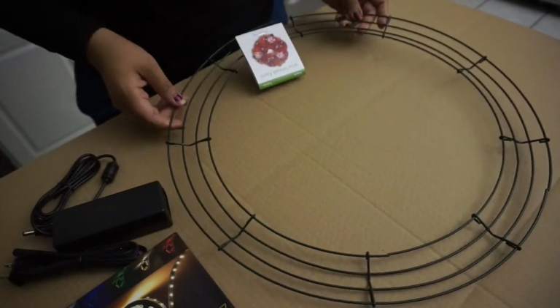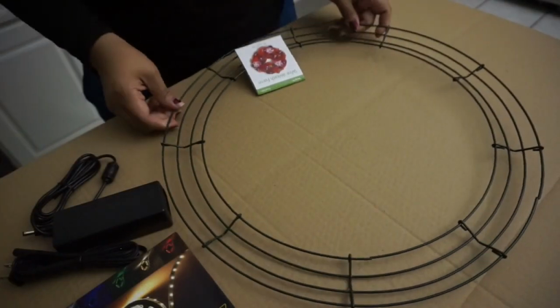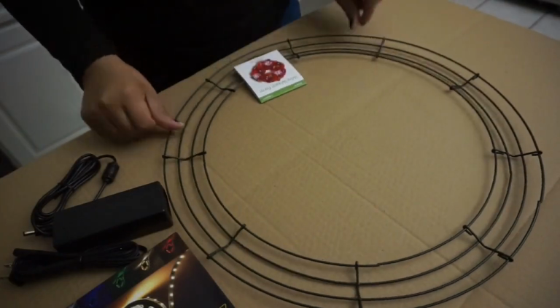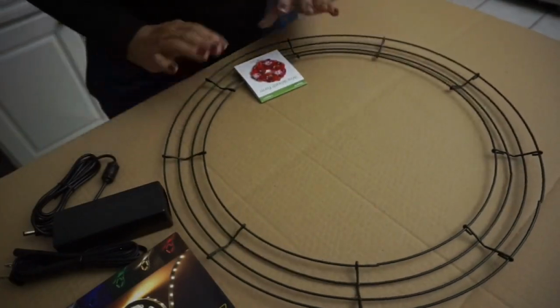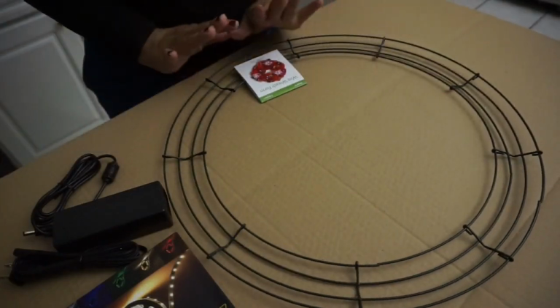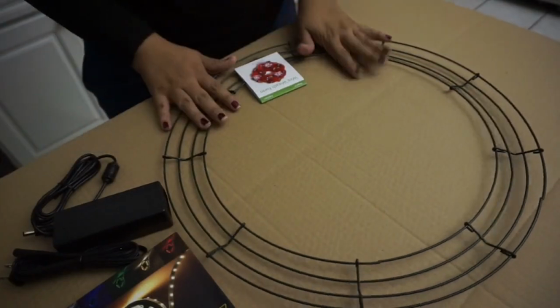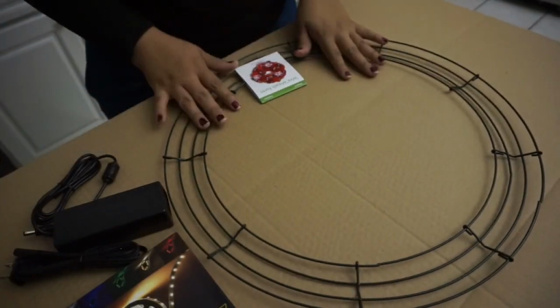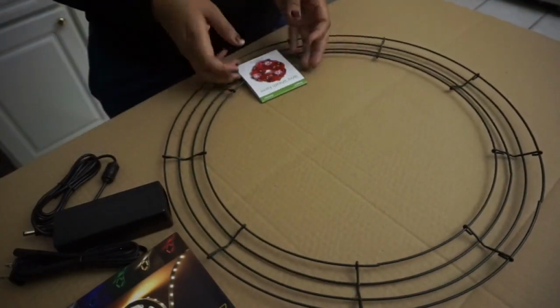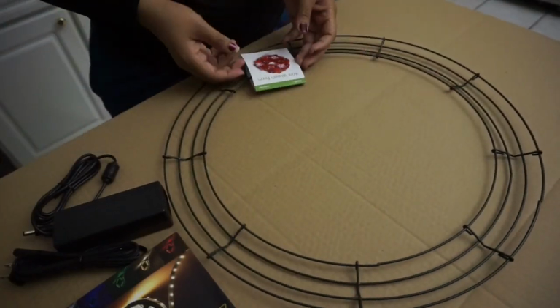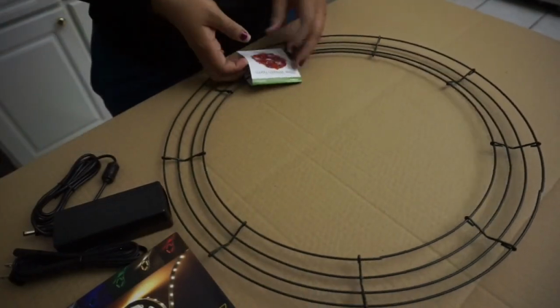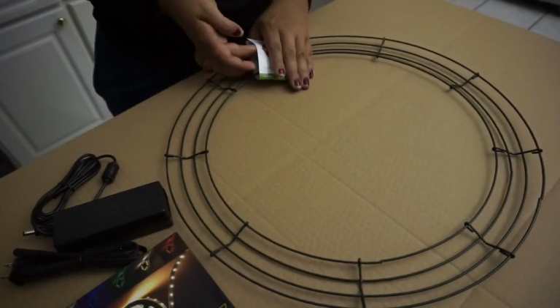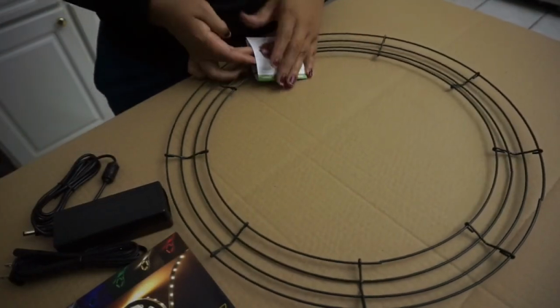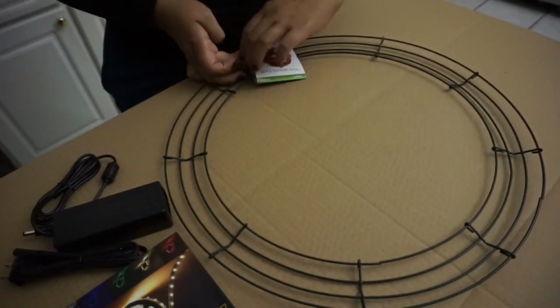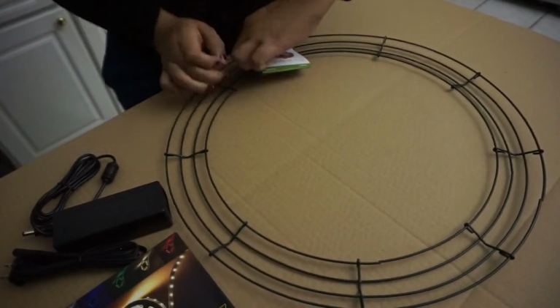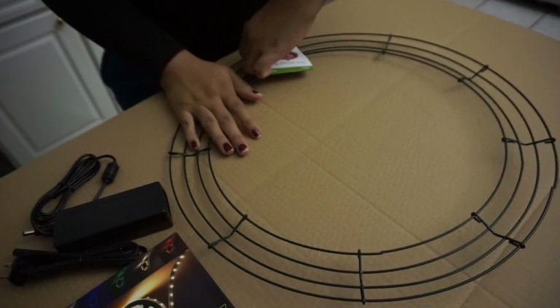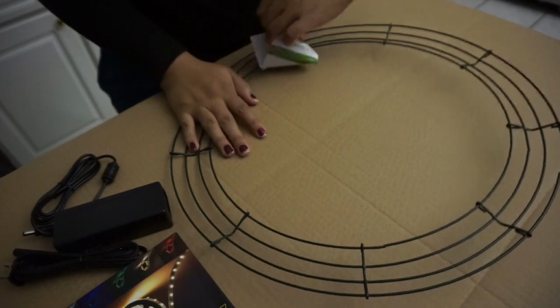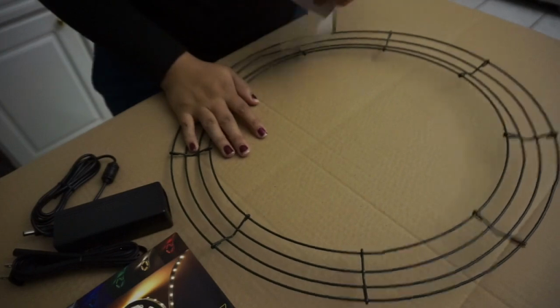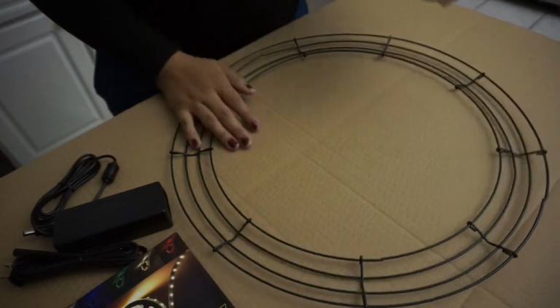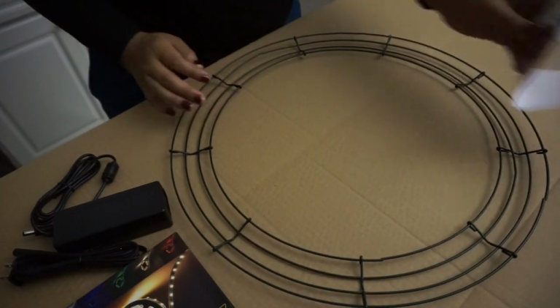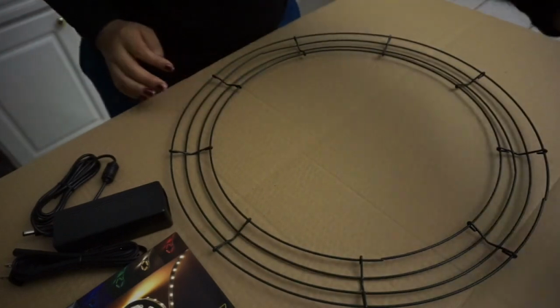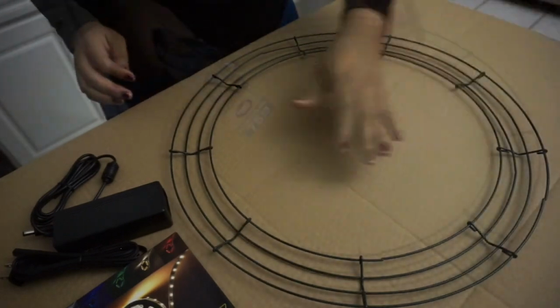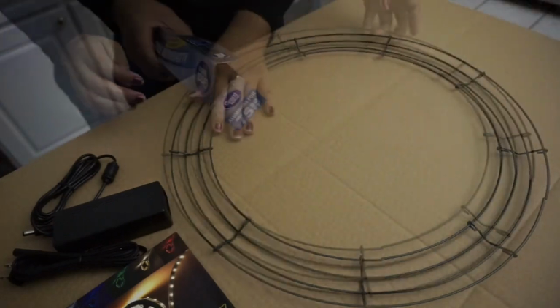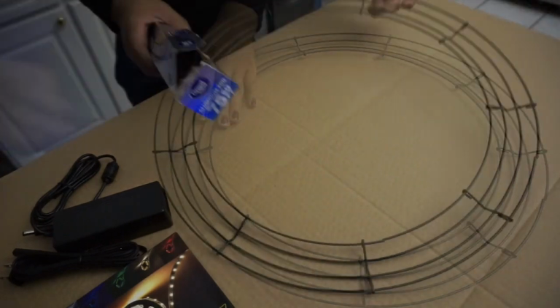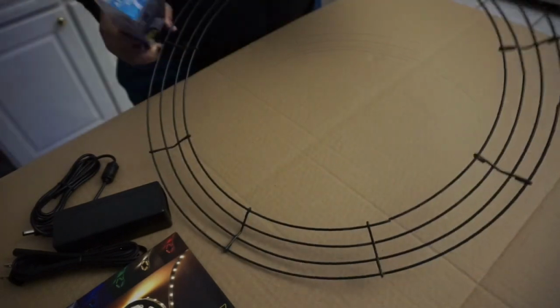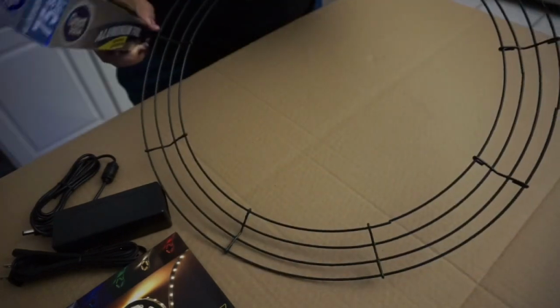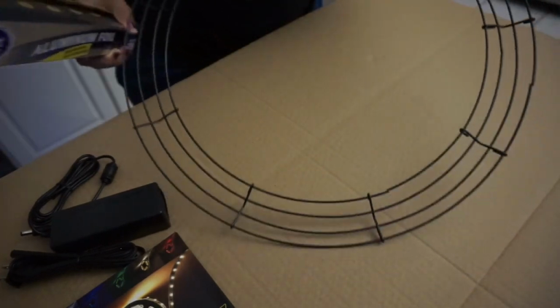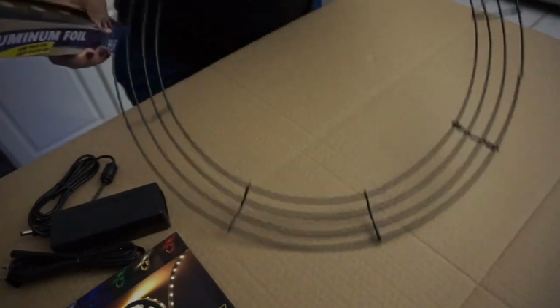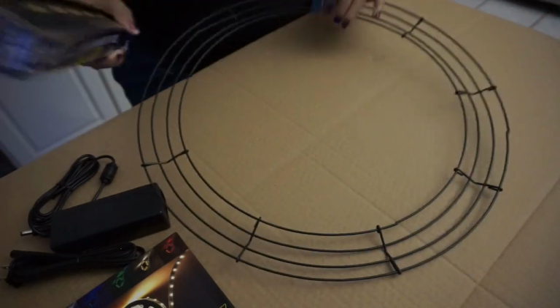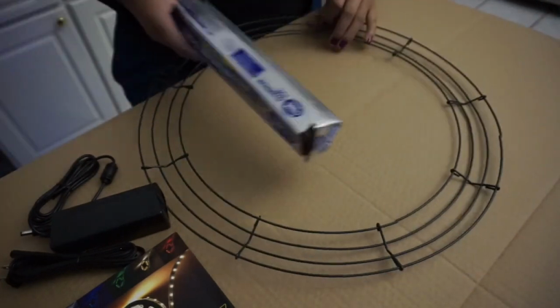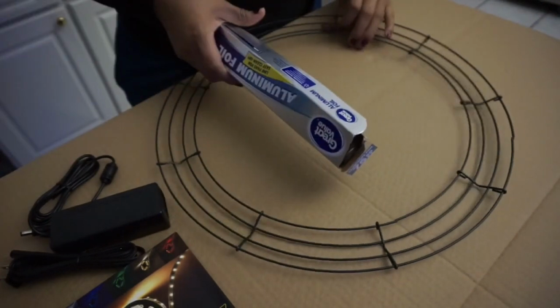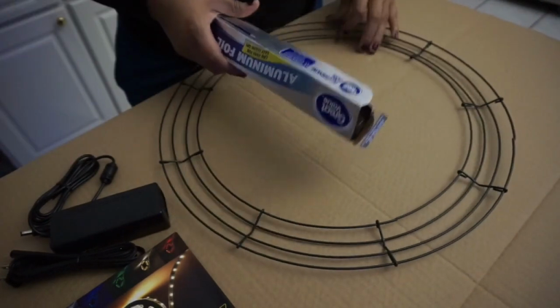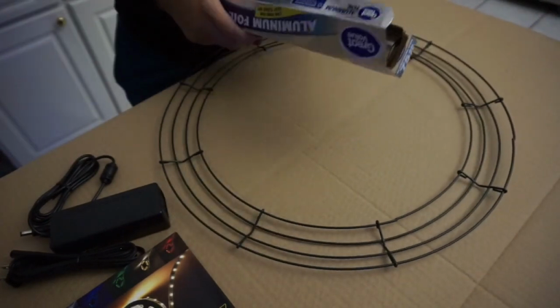So we're going to go ahead and start with this. We're going to take the tag off and wrap the reef with aluminum foil.